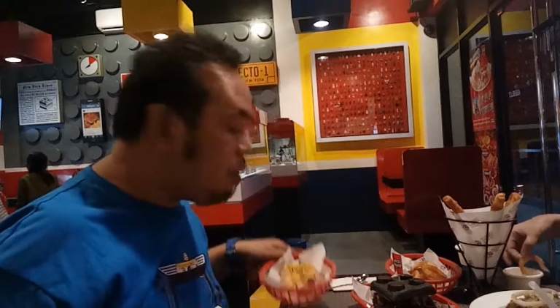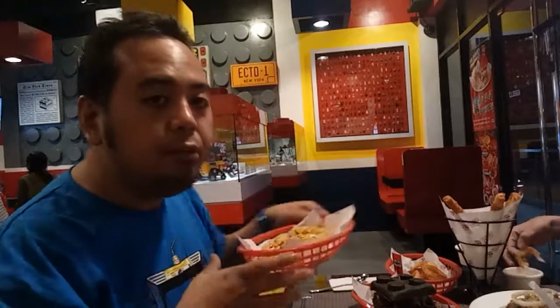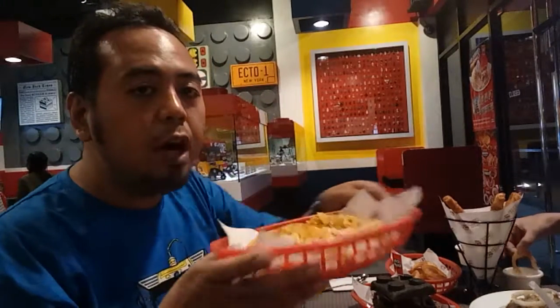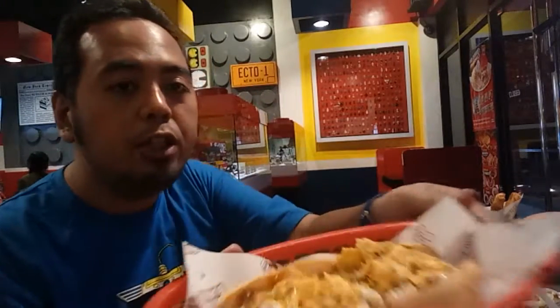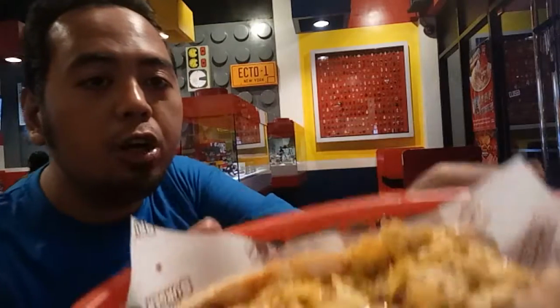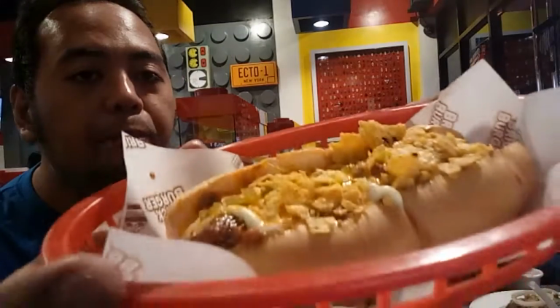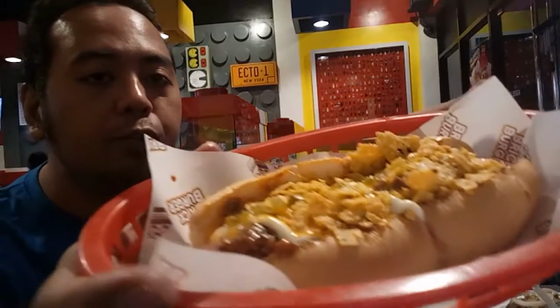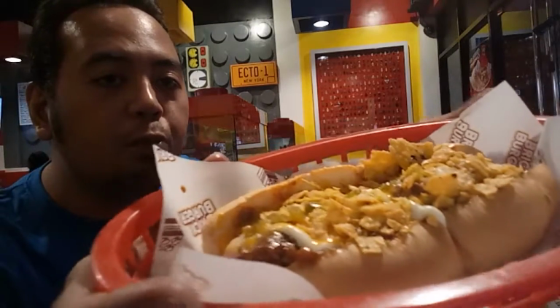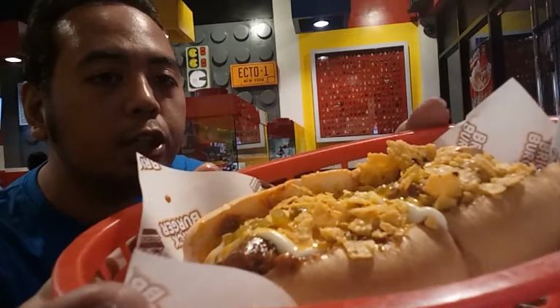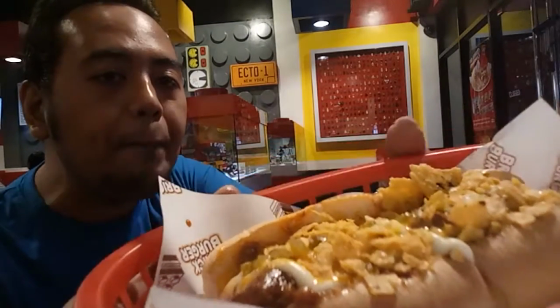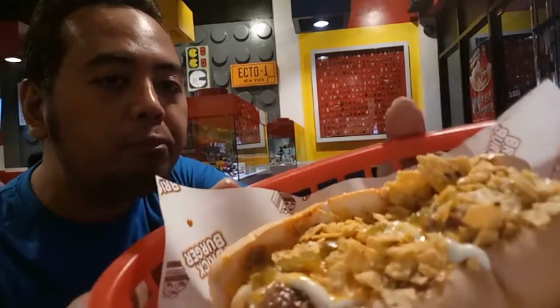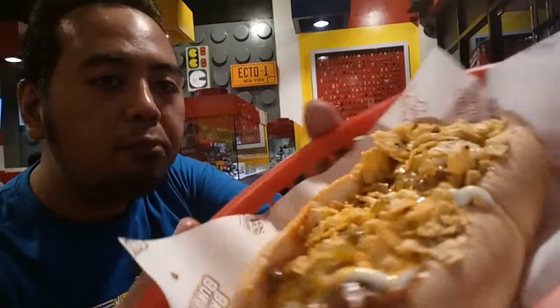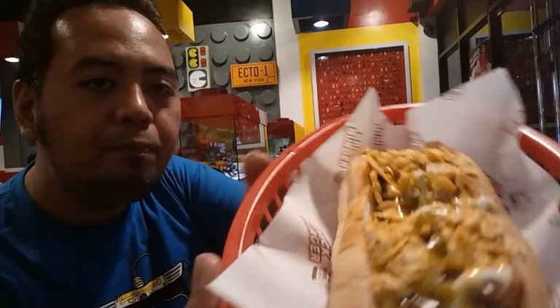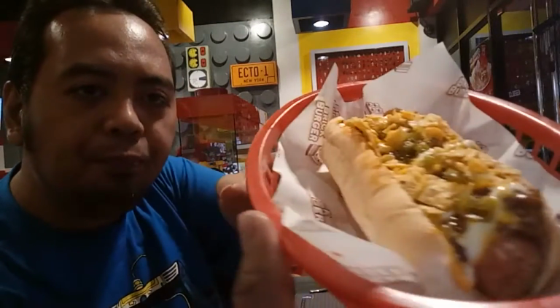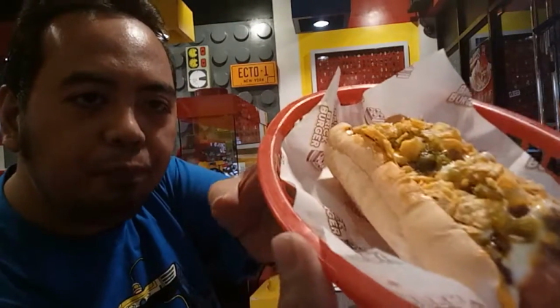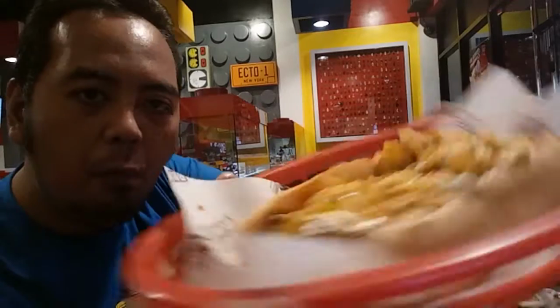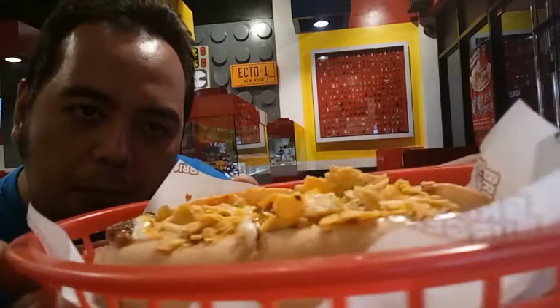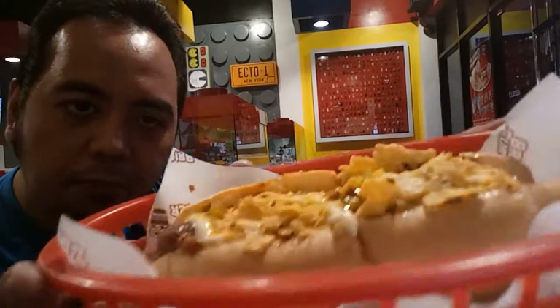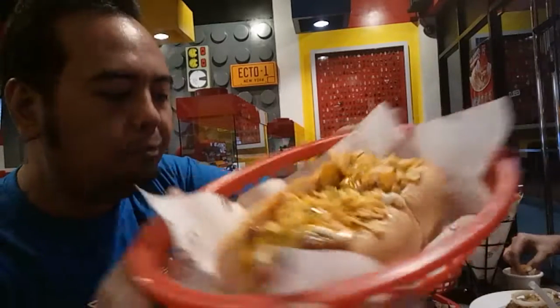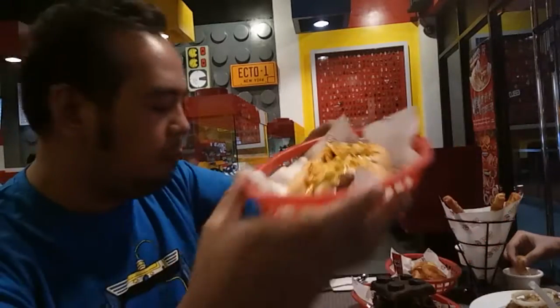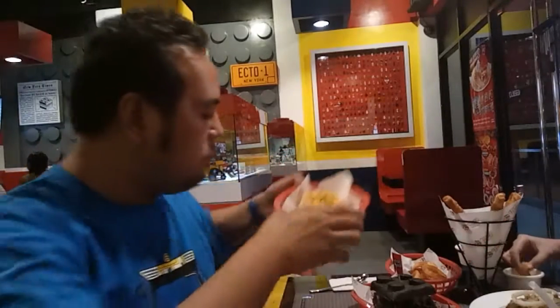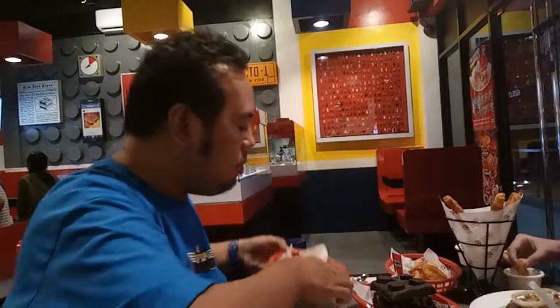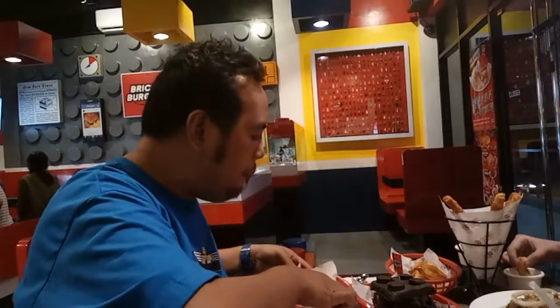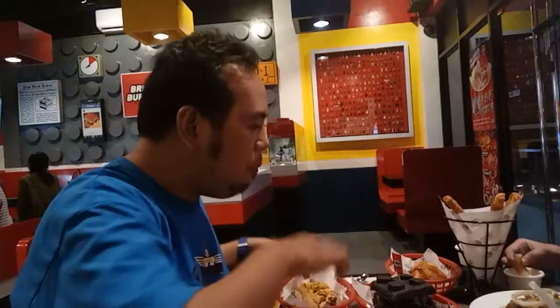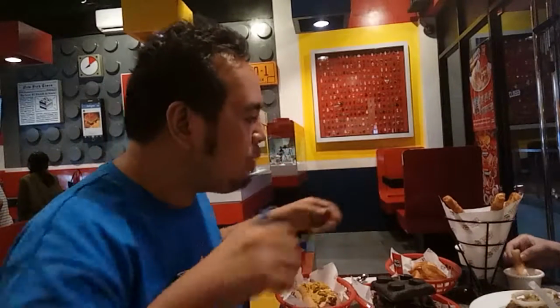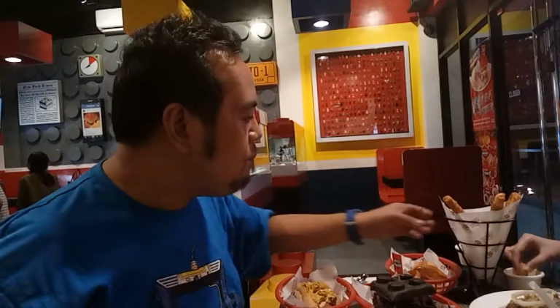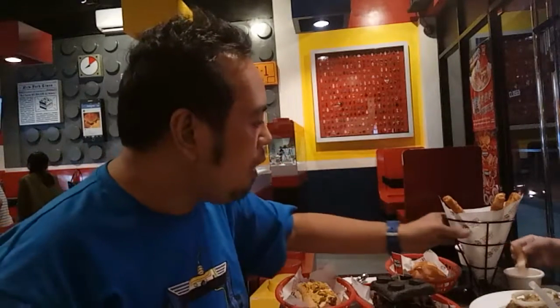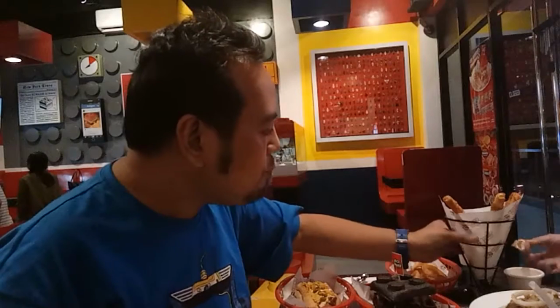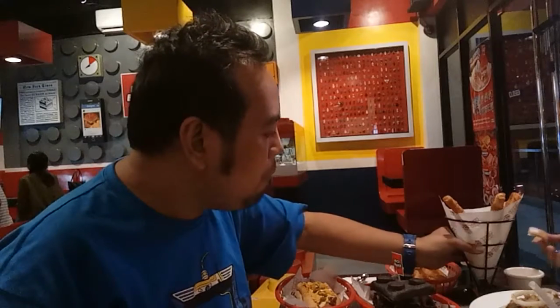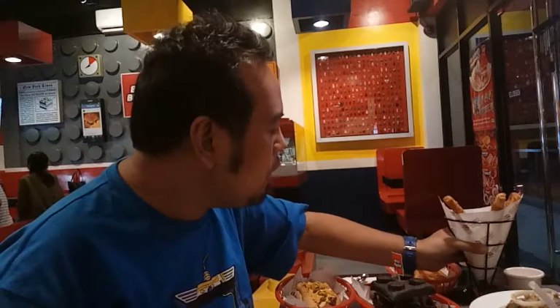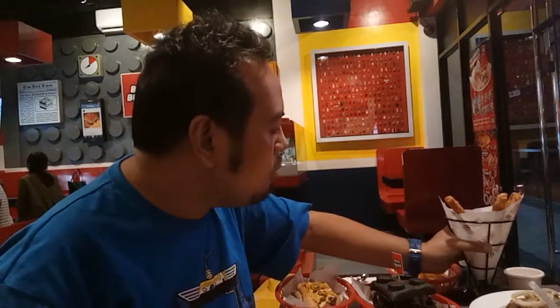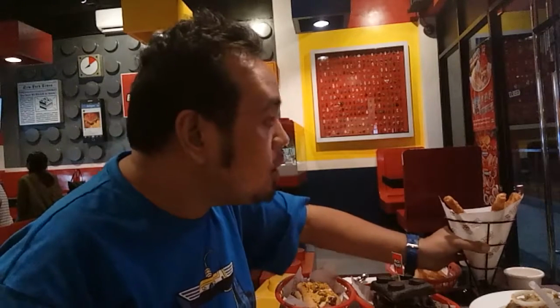They have a hot dog — one of their new products. These are their mozzarella sticks.